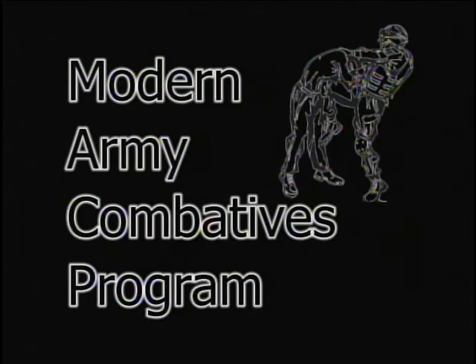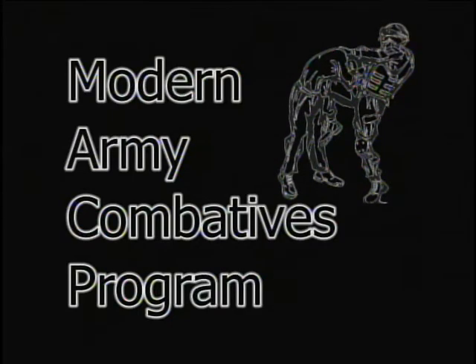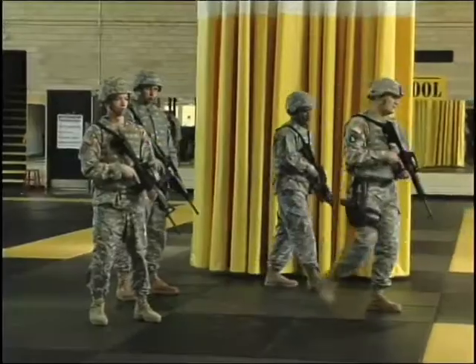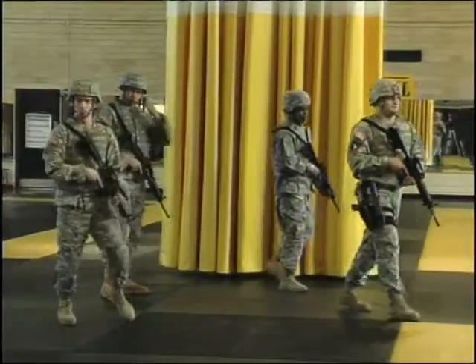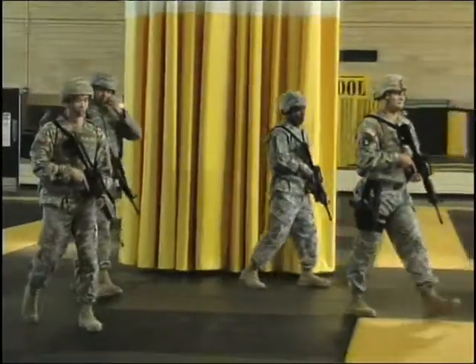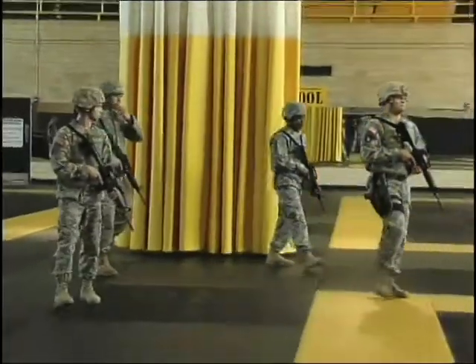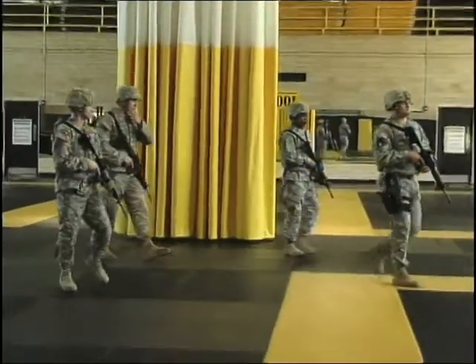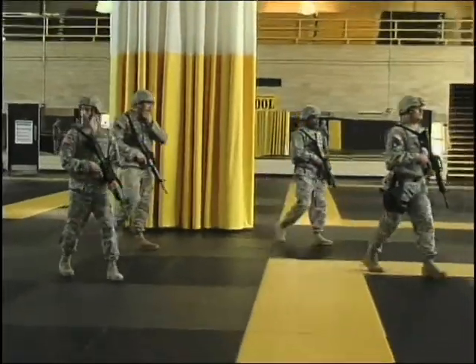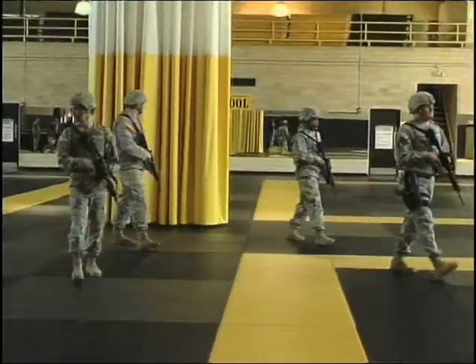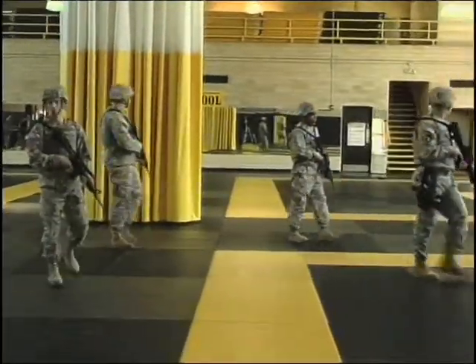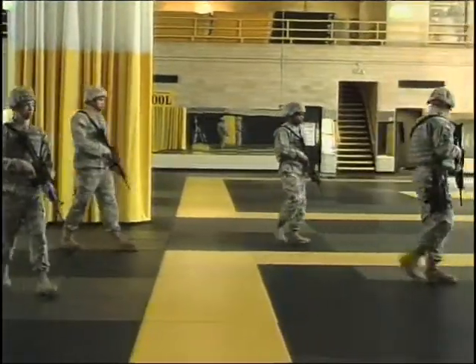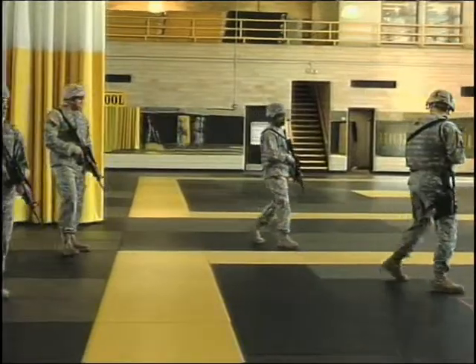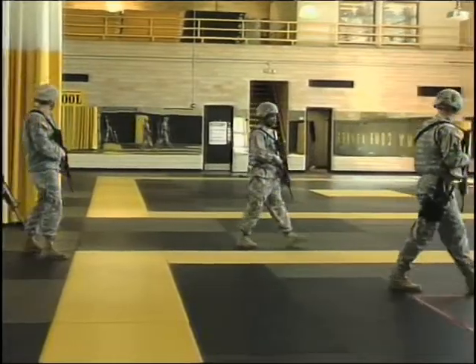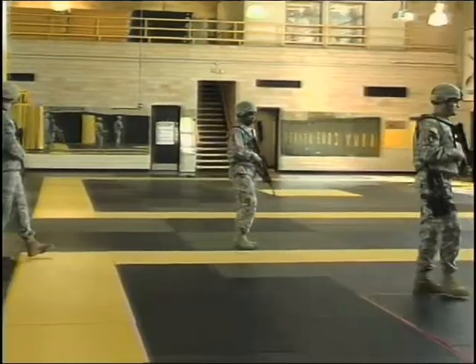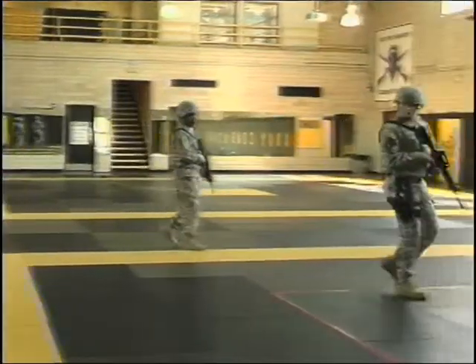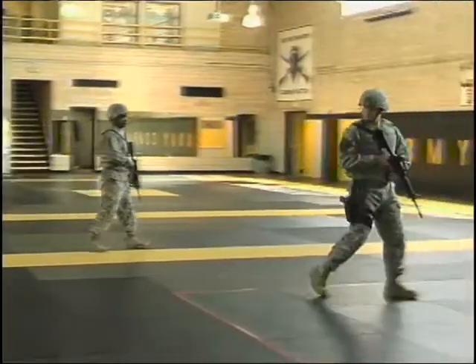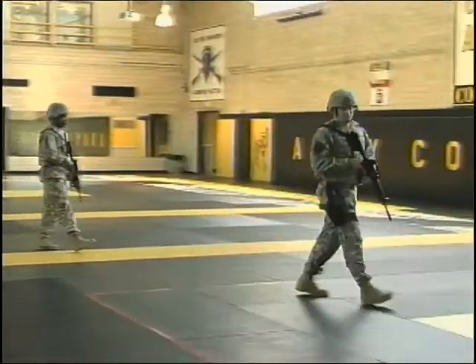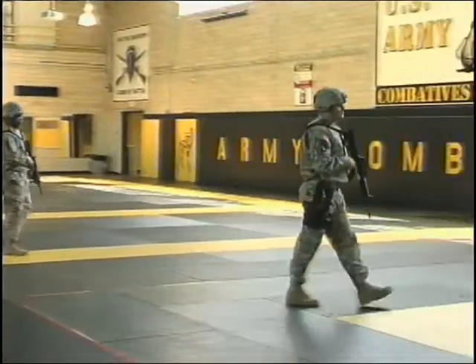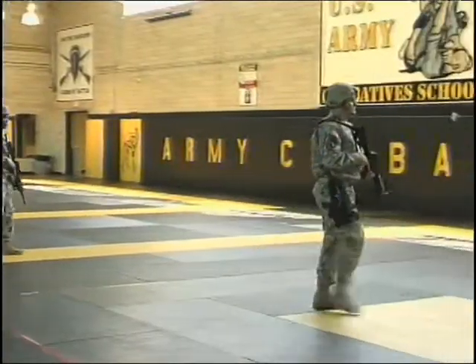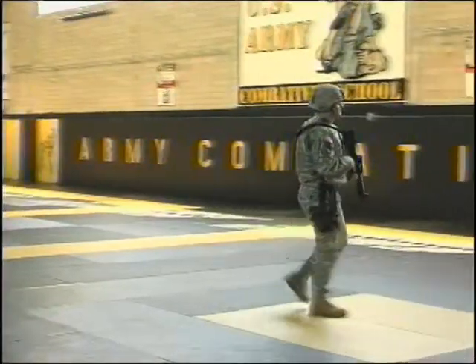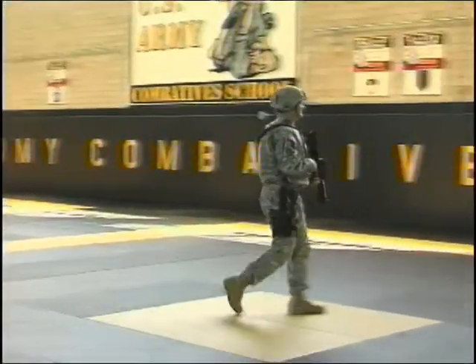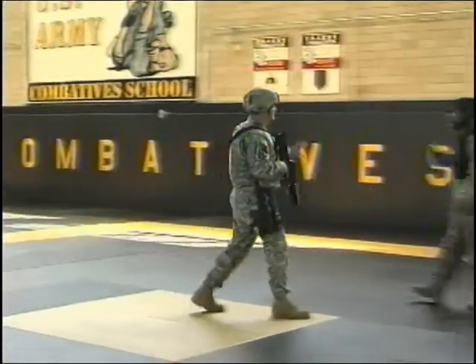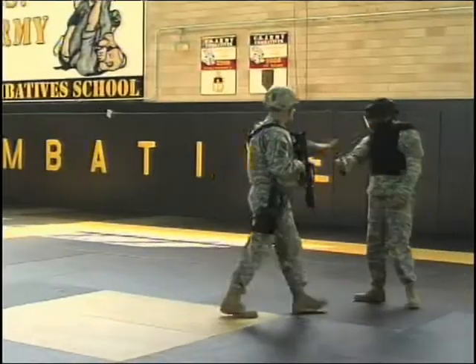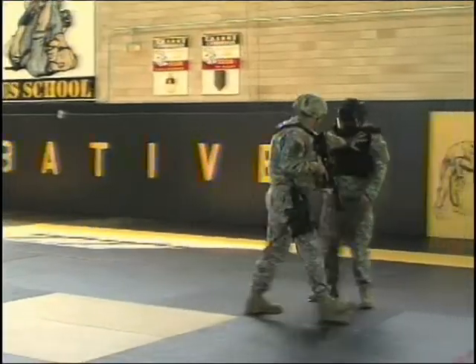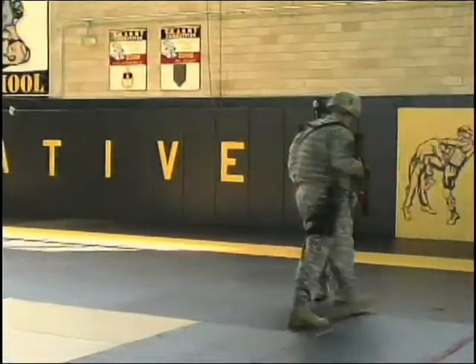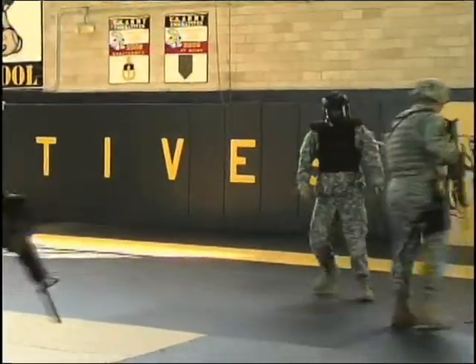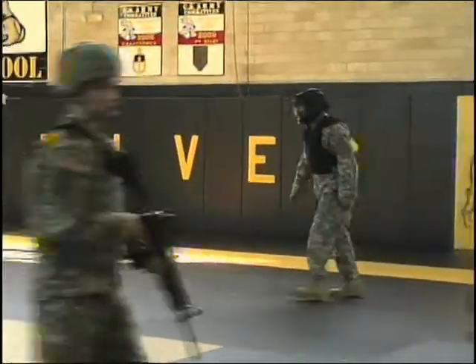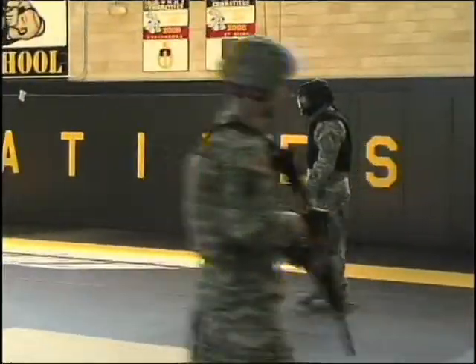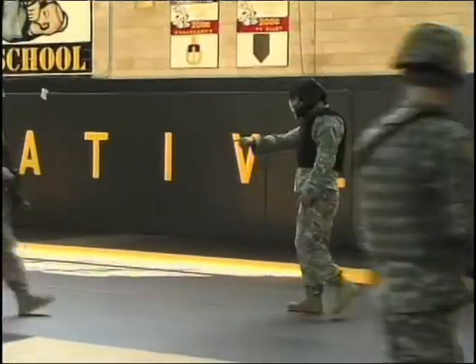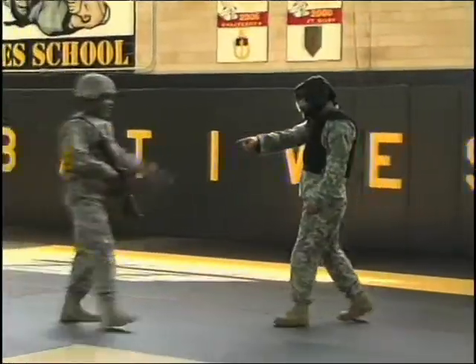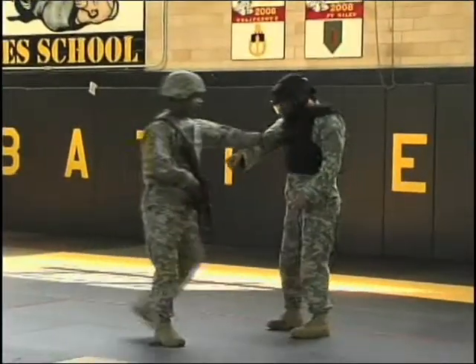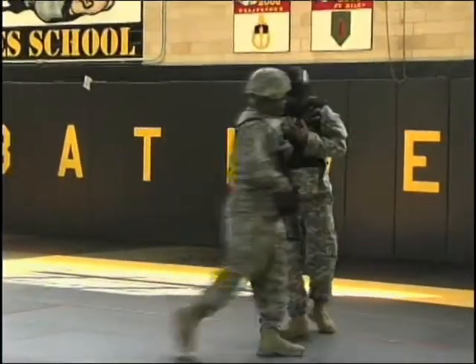Today's Soldier operates across a full spectrum of offensive, defensive, stability, and support operations. This tactical range requires the fierceness to engage and destroy the enemy in close combat, as well as the skills and confidence to control a situation using minimal force.